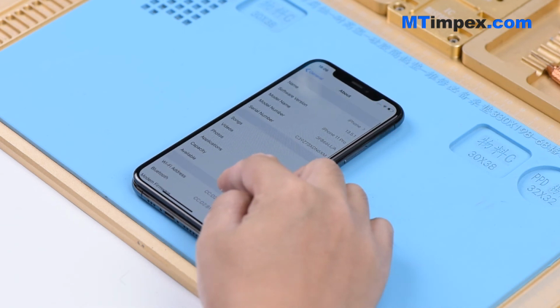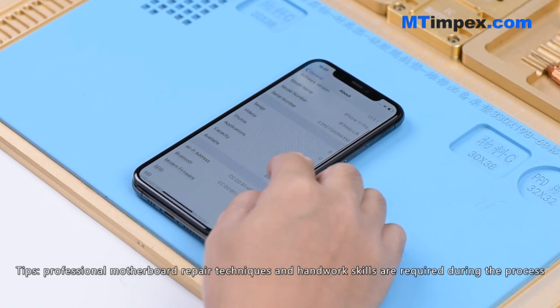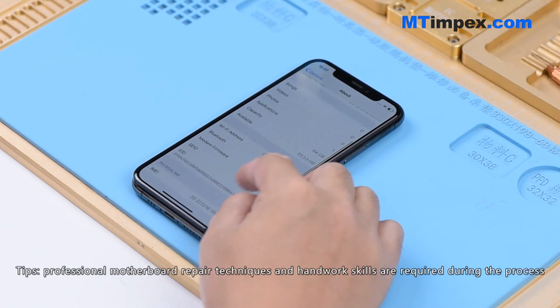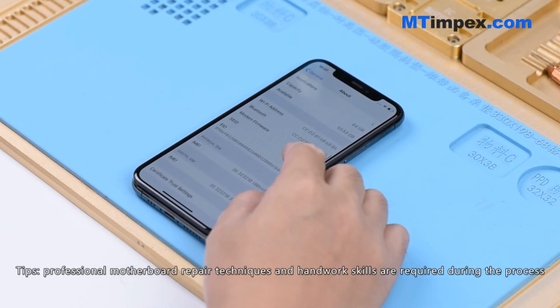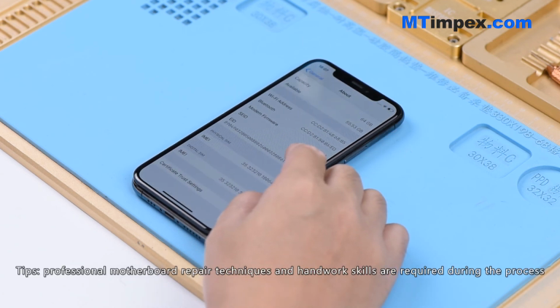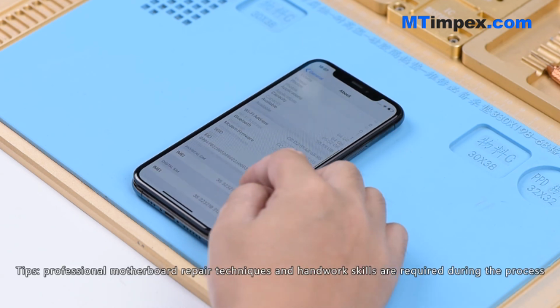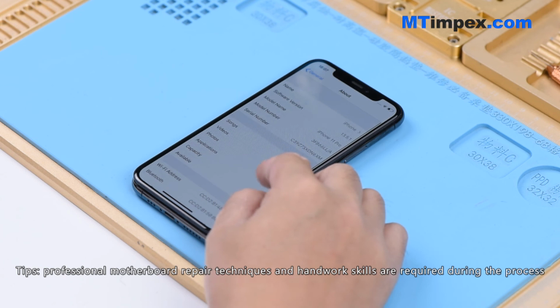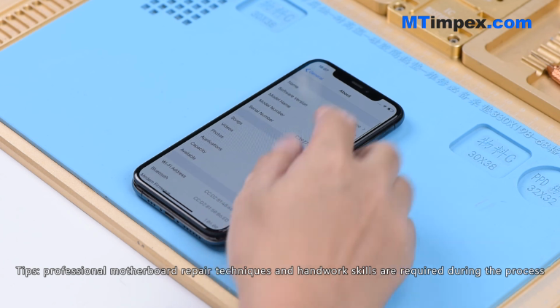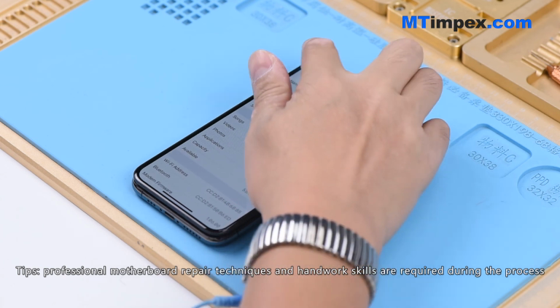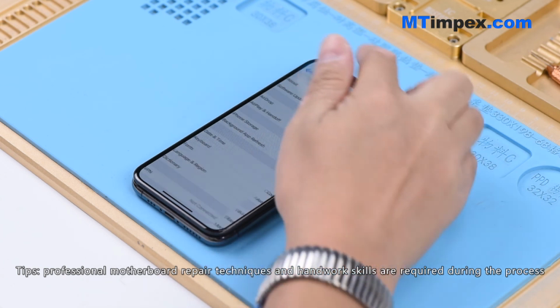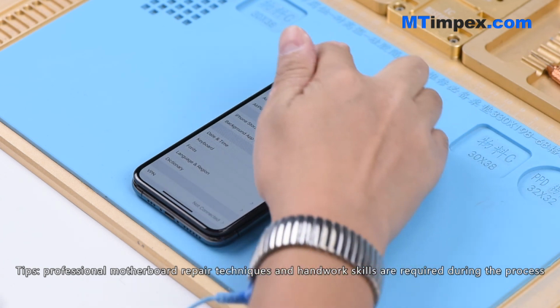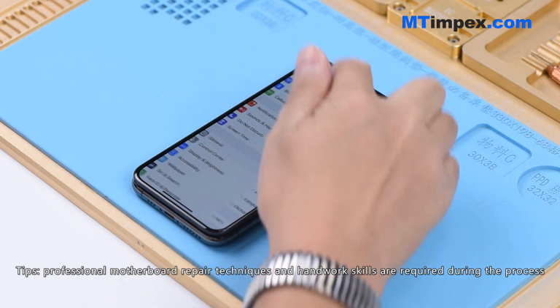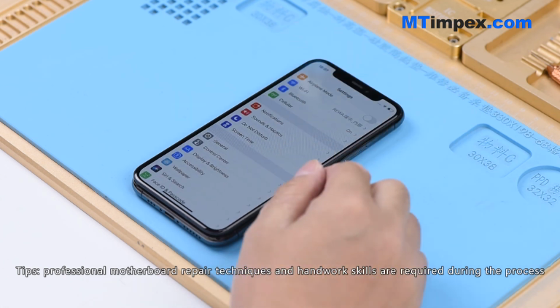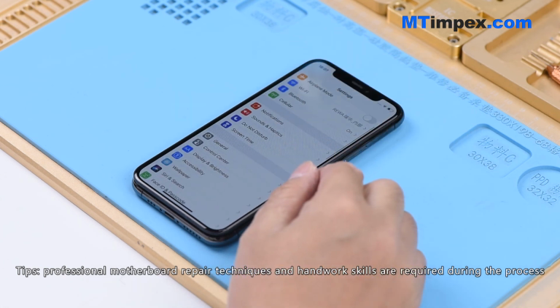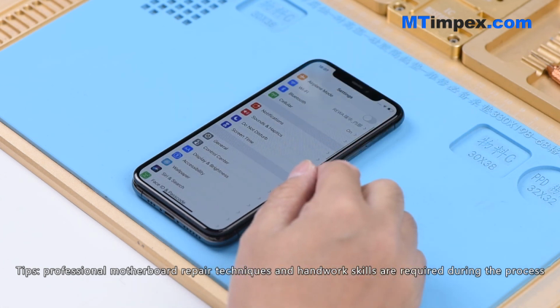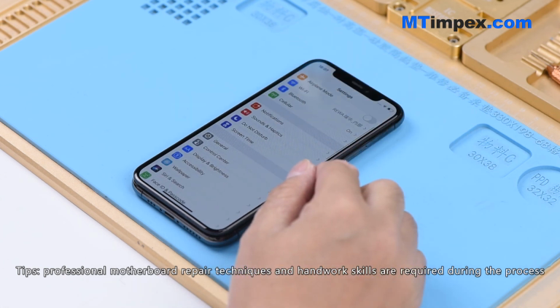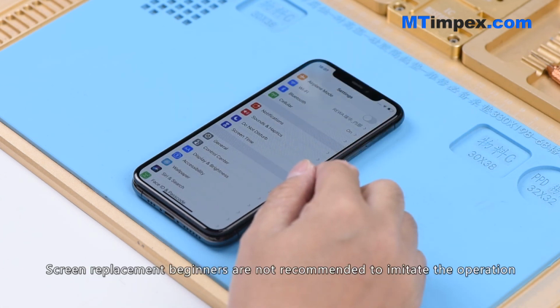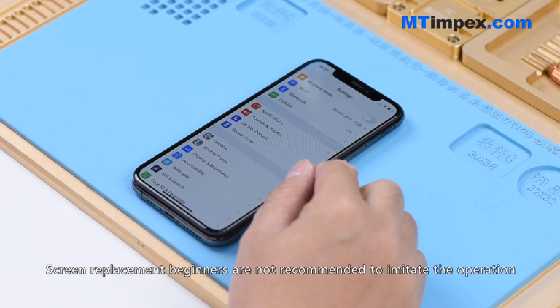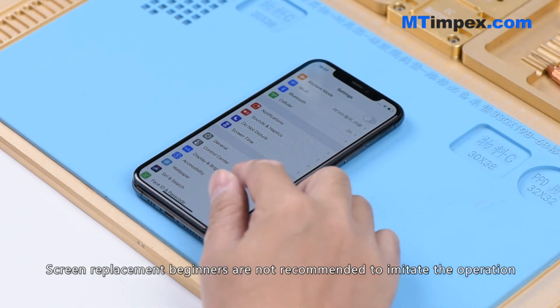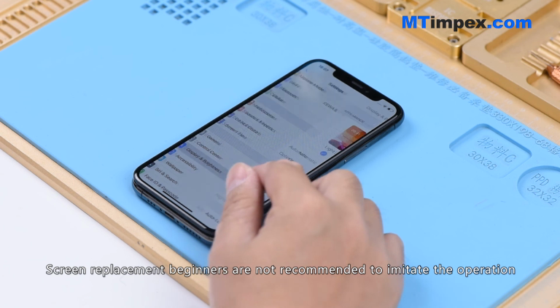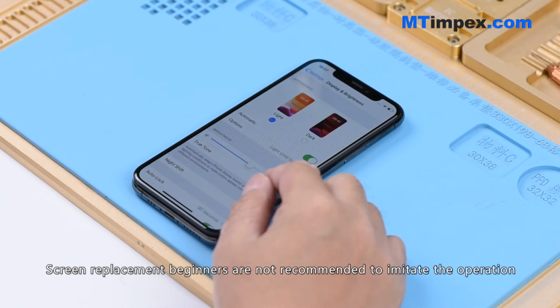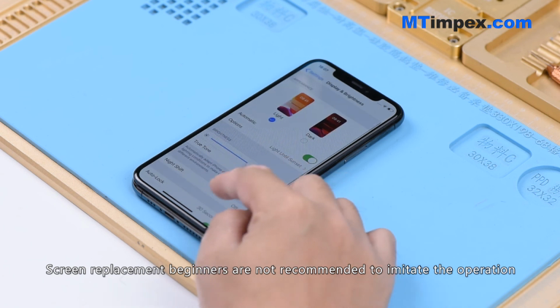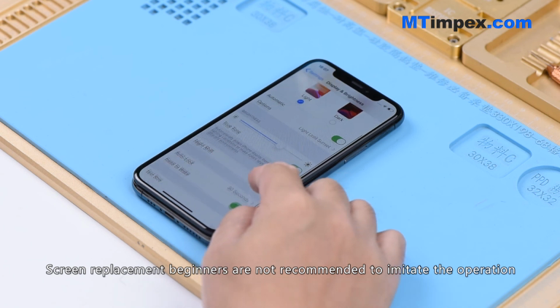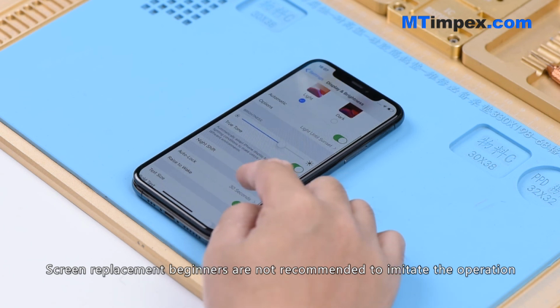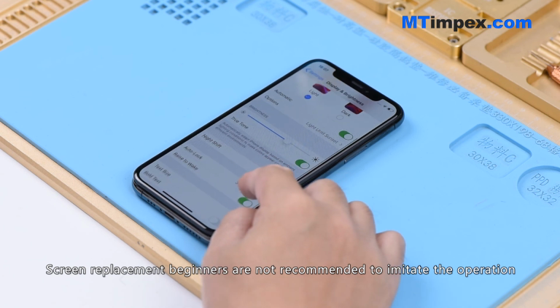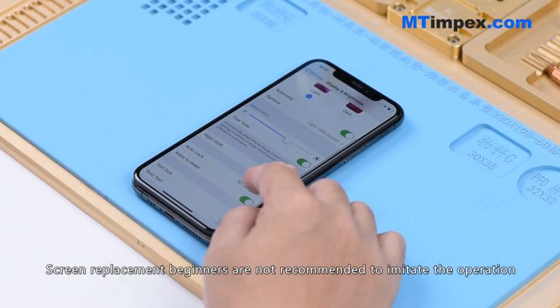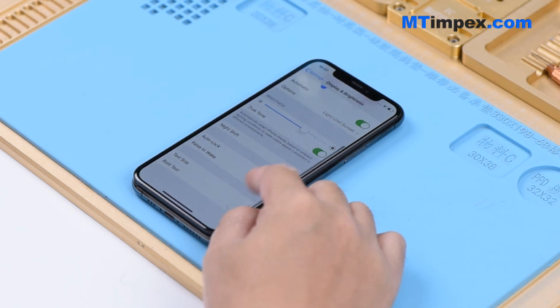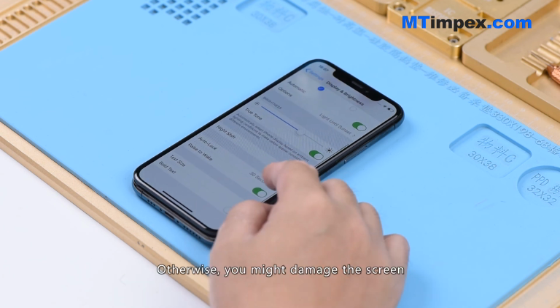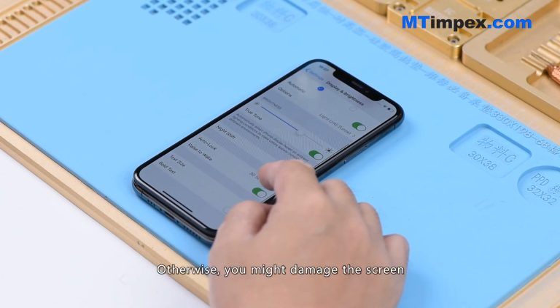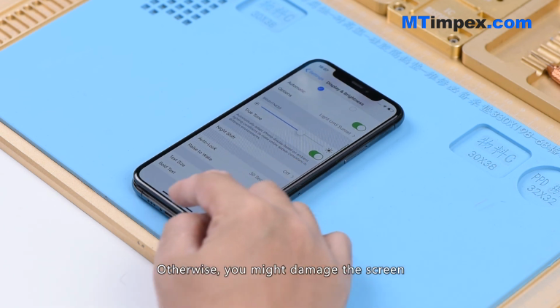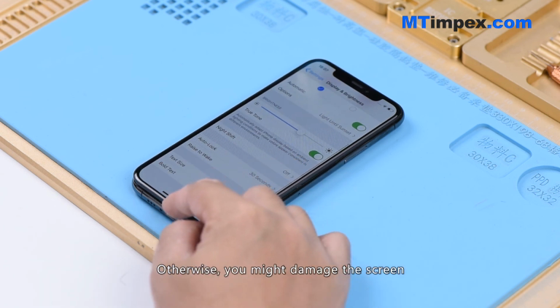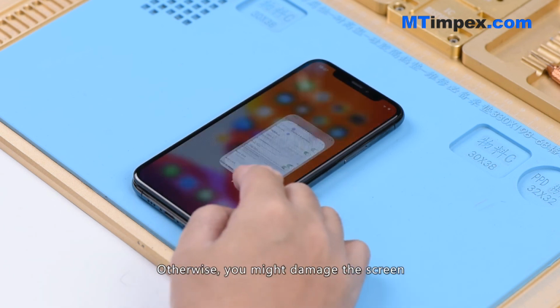Professional motherboard repair techniques and handwork skills are required during this process. Screen replacement beginners are not recommended to imitate the operation — otherwise, you might damage the screen.